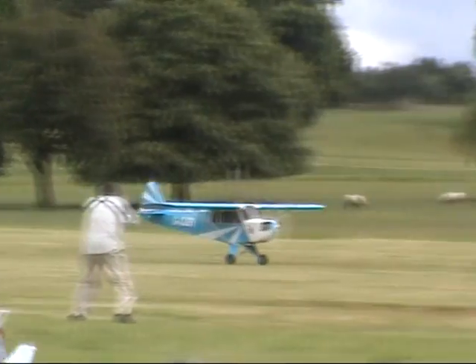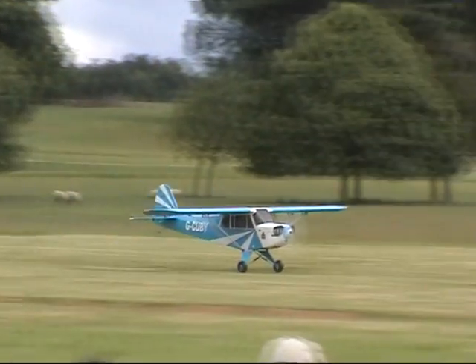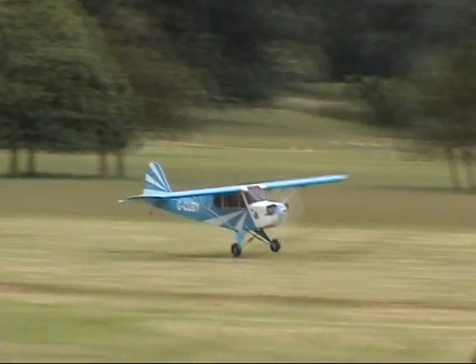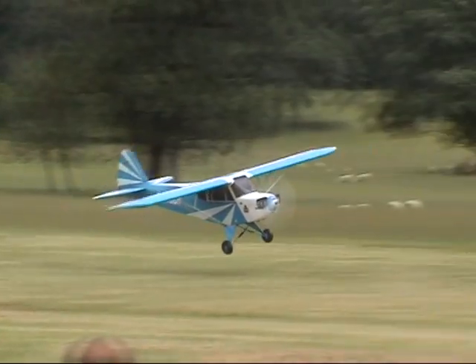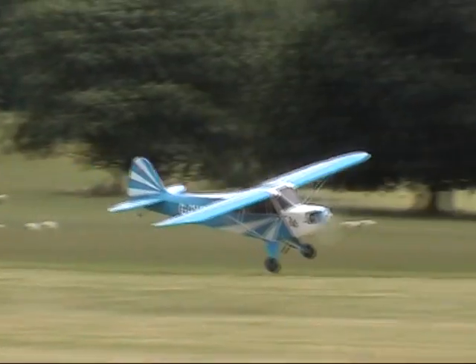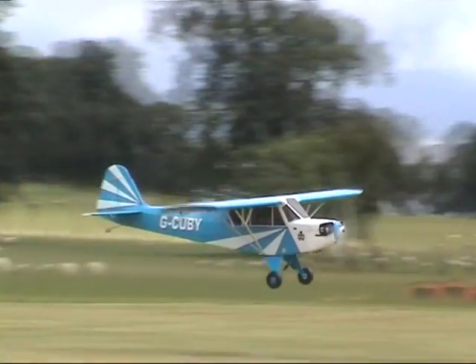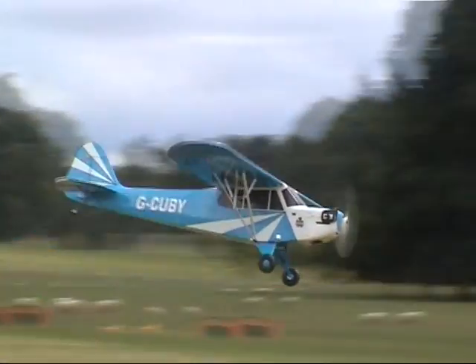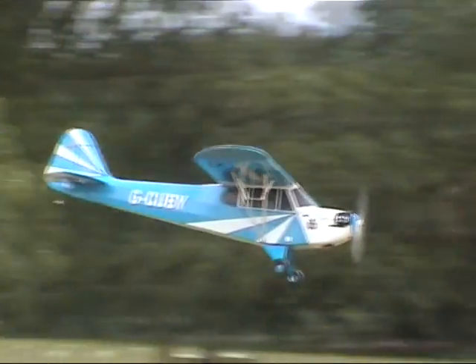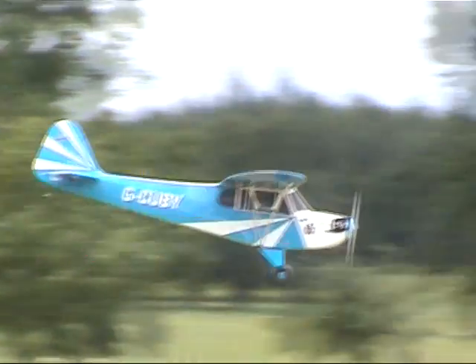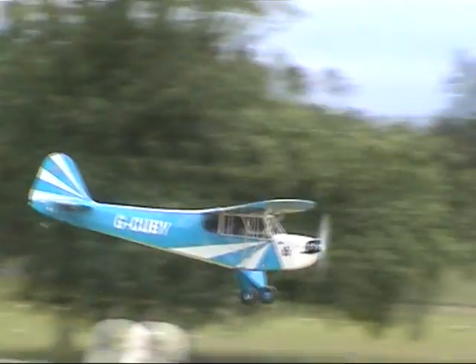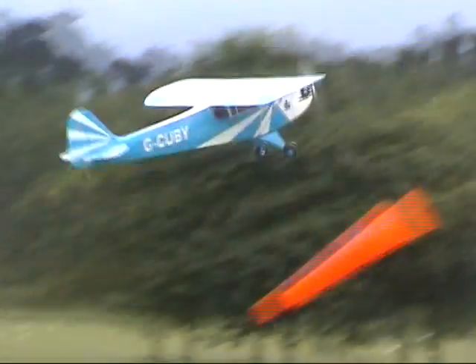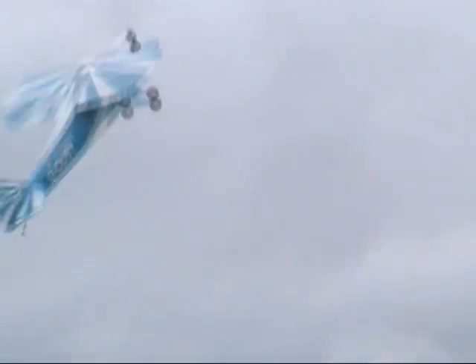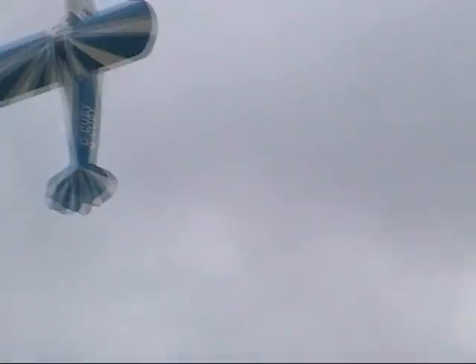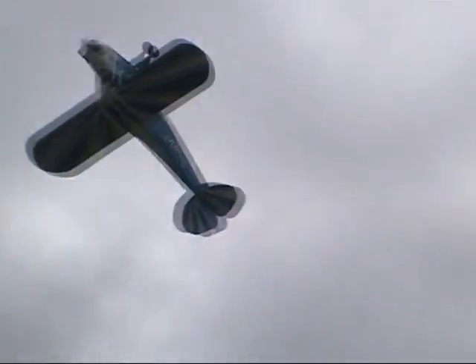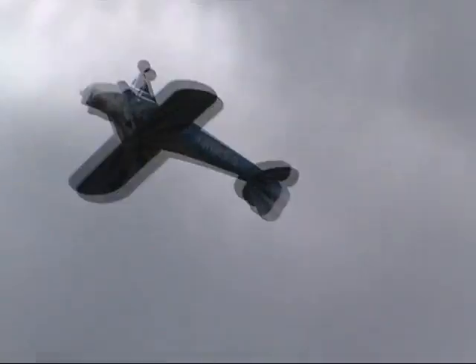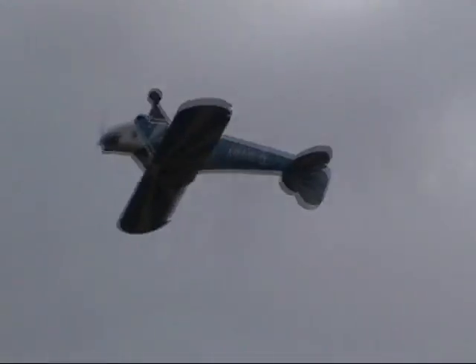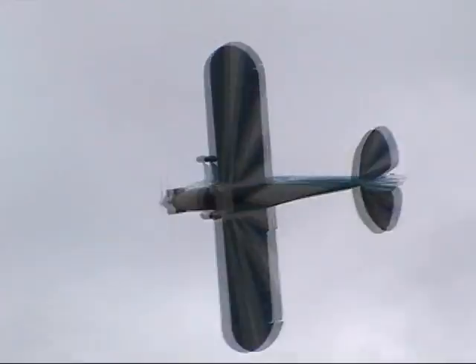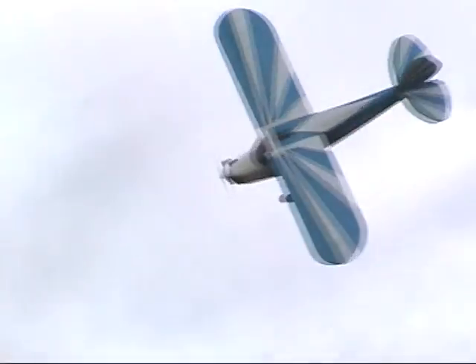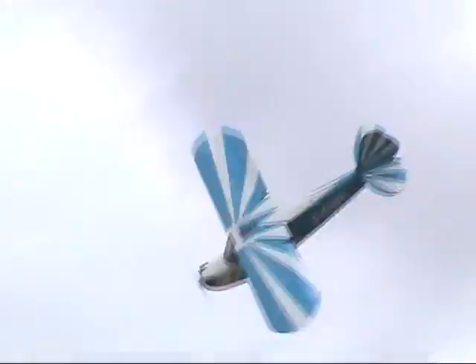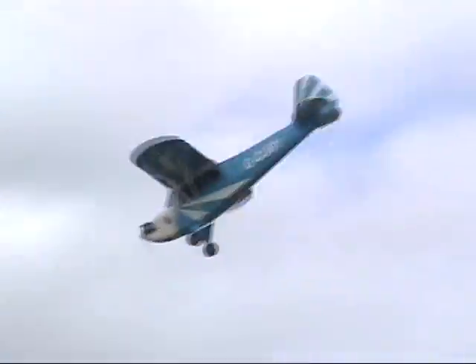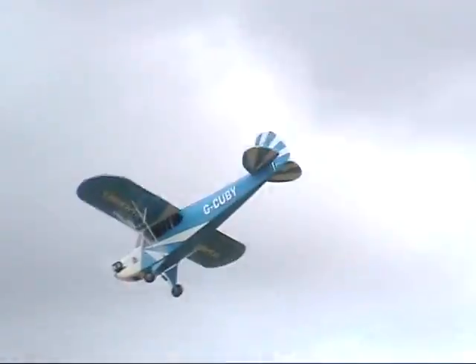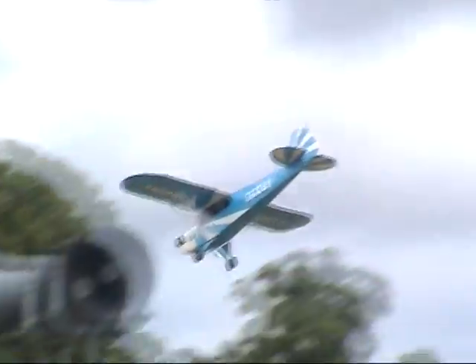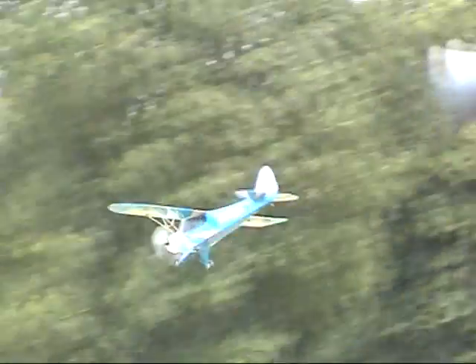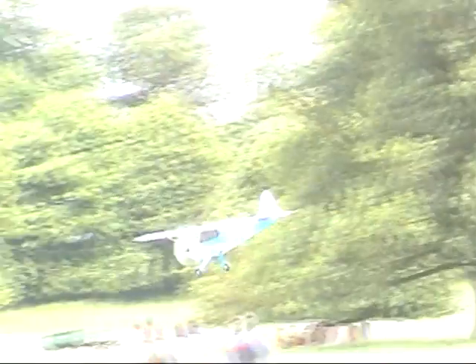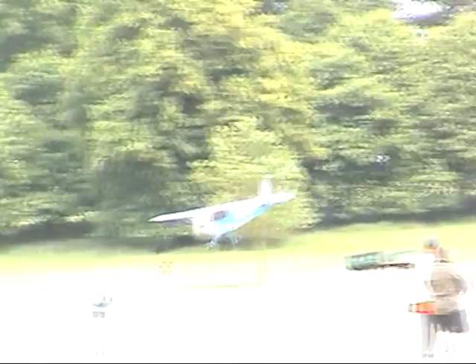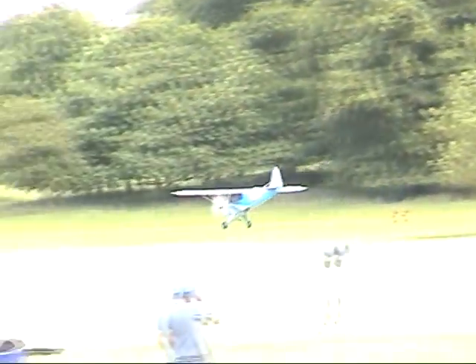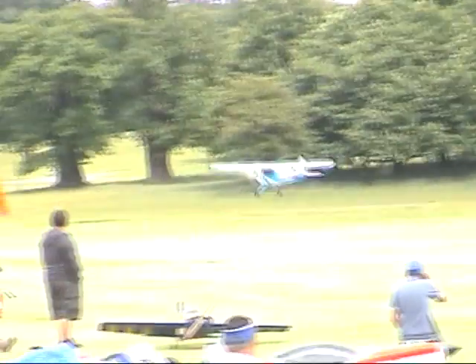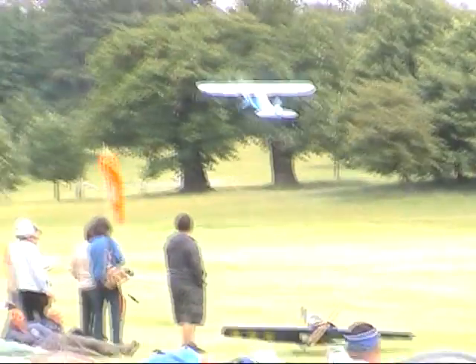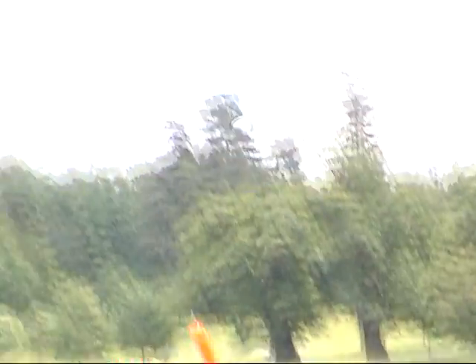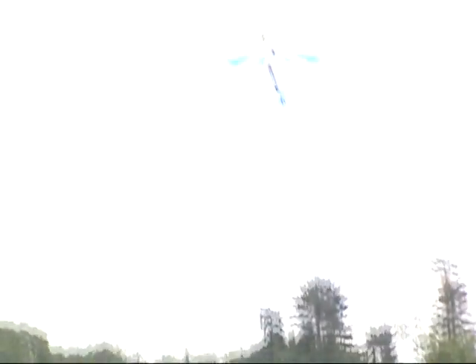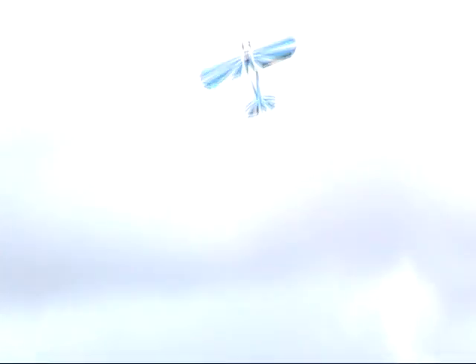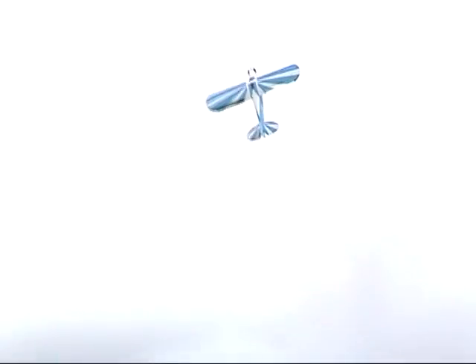Just a slight run along the runway there. Half-scale, there's a plane — yeah, beautiful clipped wing. Cup this here, Piper Cub, up he goes there.